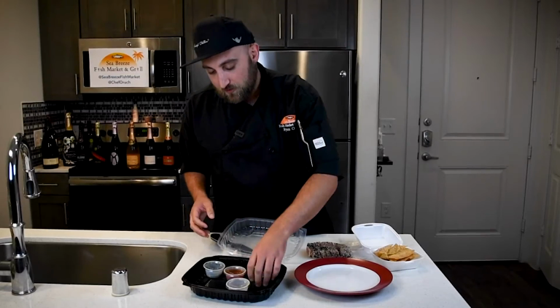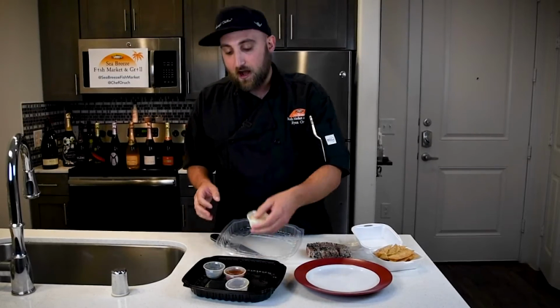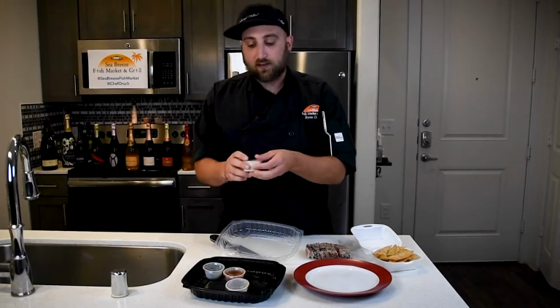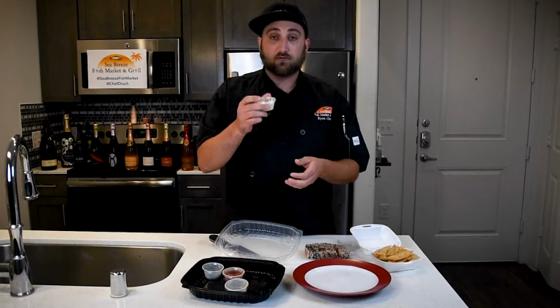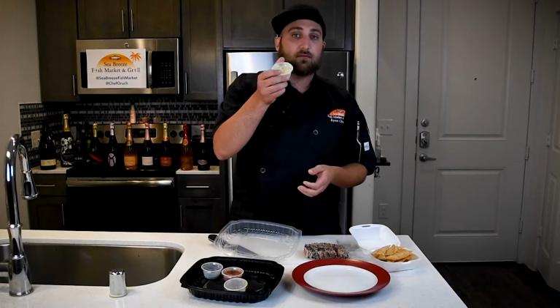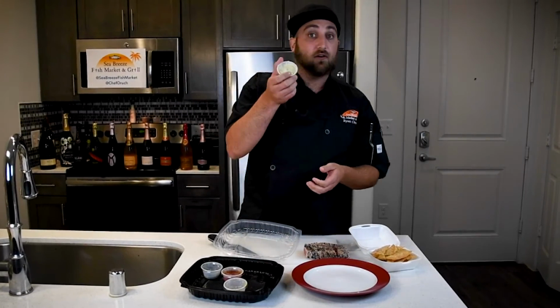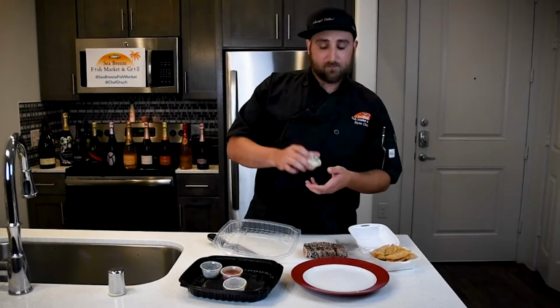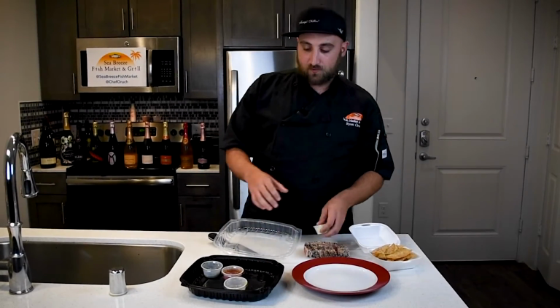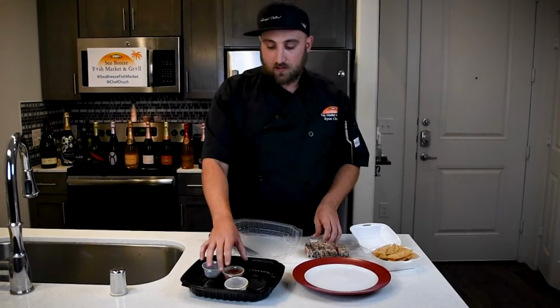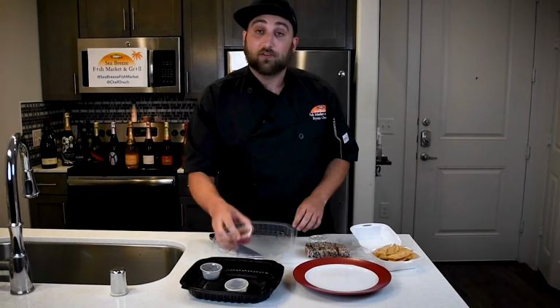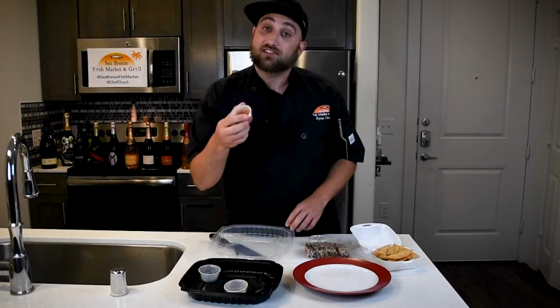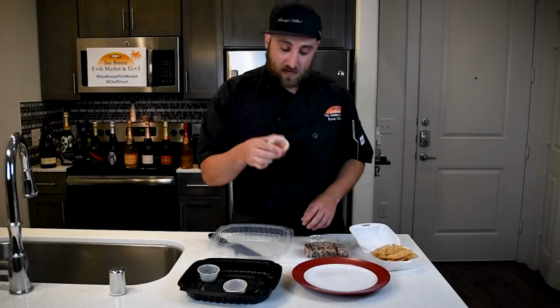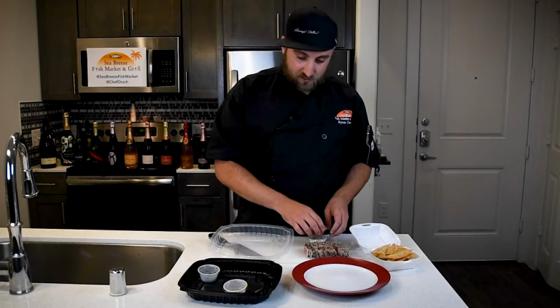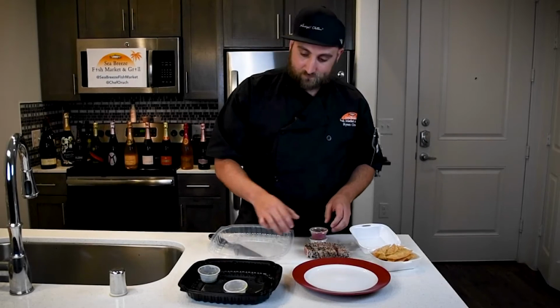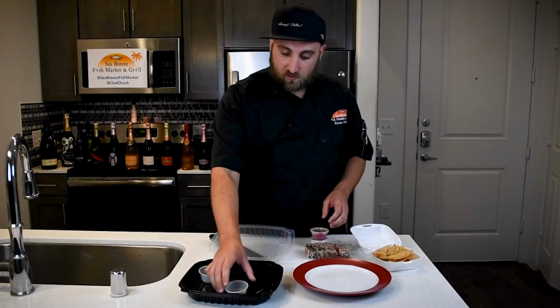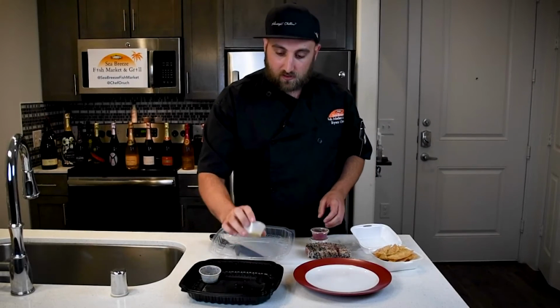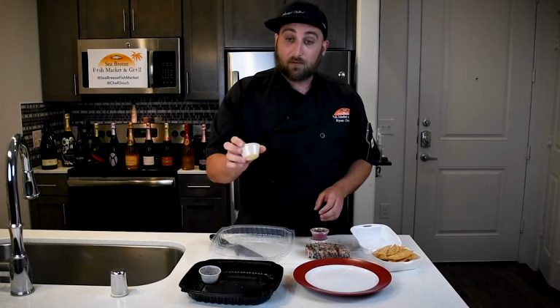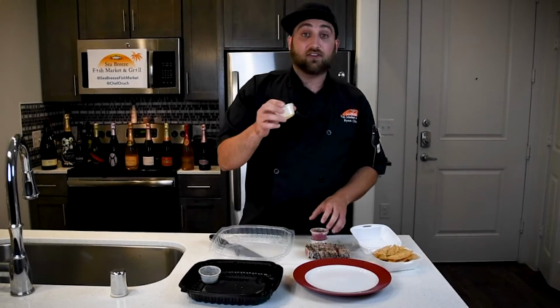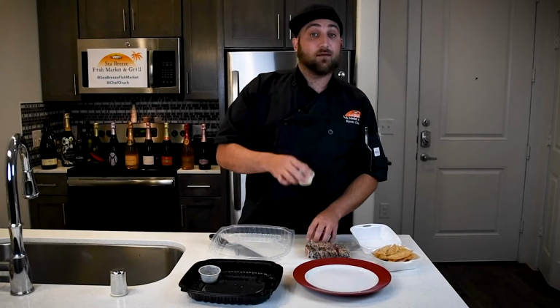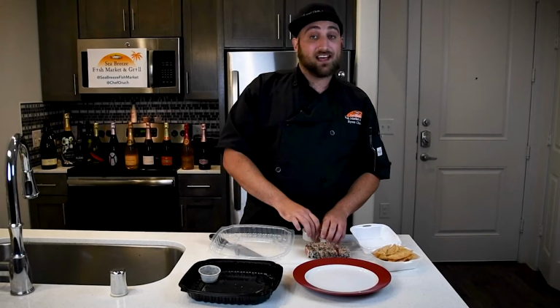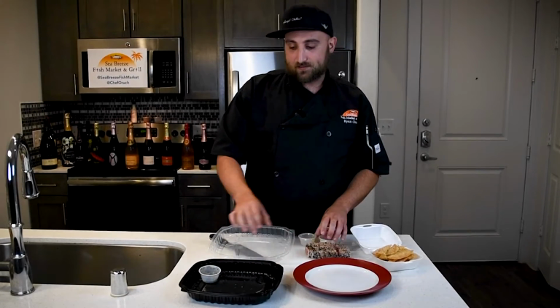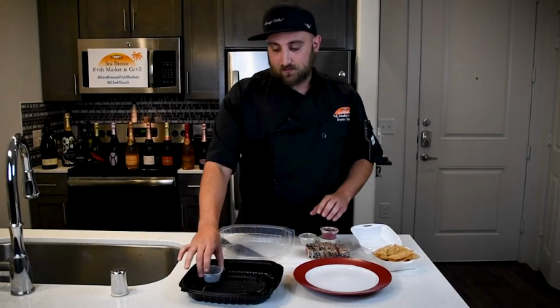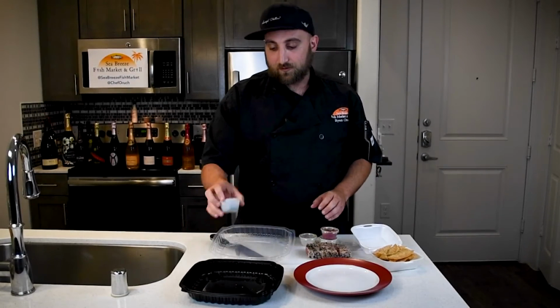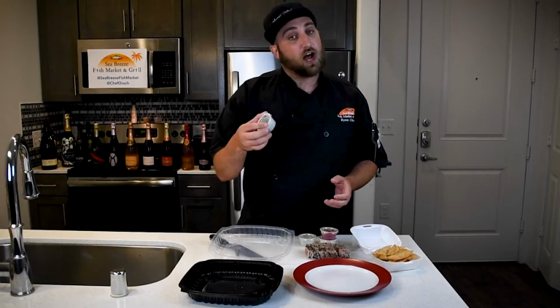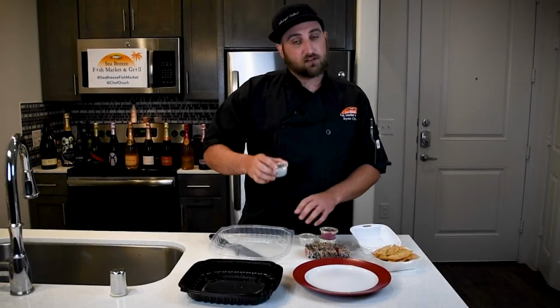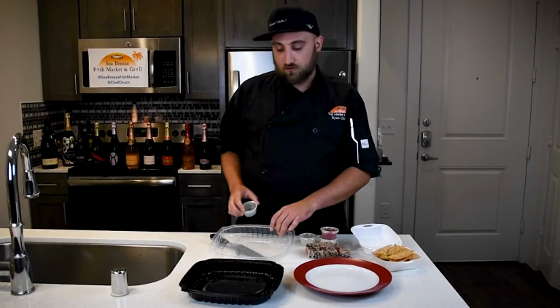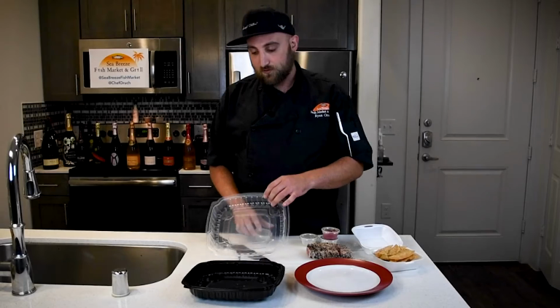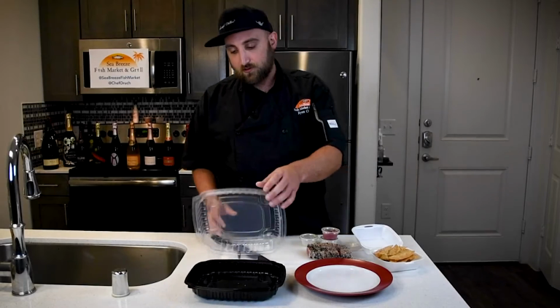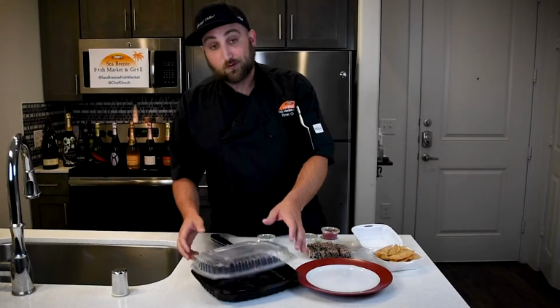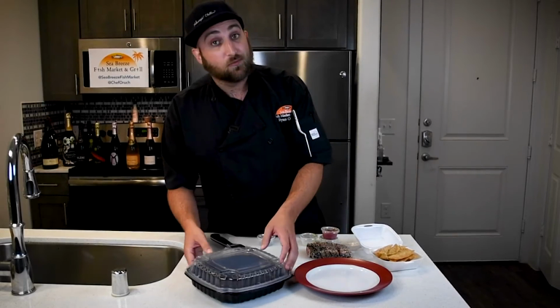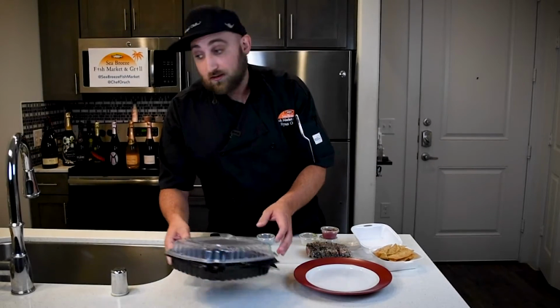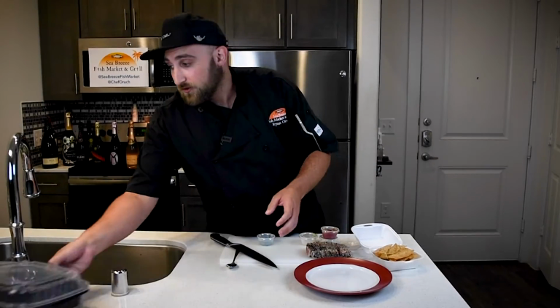We've got an avocado wasabi aioli, a little bit of sweet Thai chili, some fresh lemon zest, a little bit of chopped cilantro. We're gonna jump right into it.